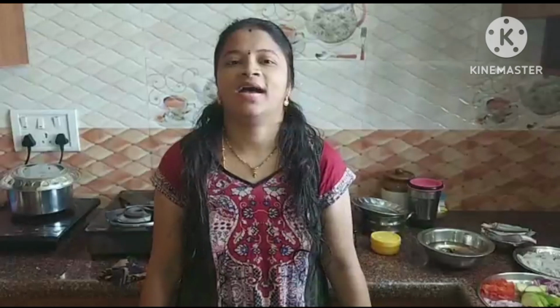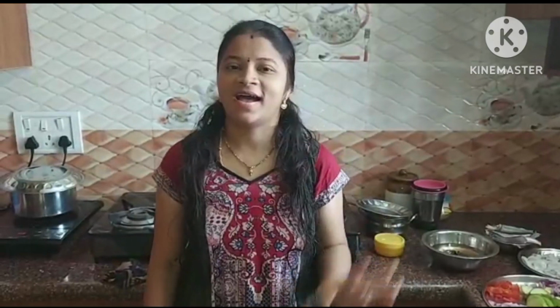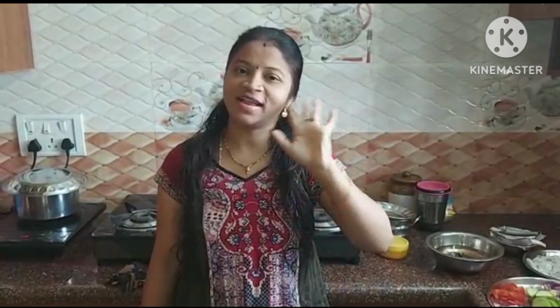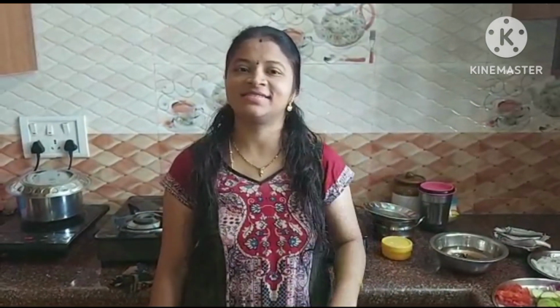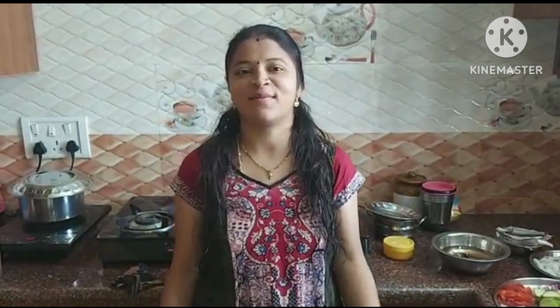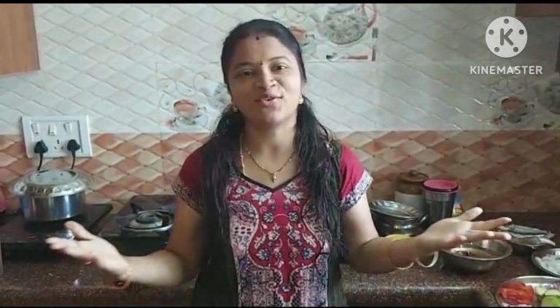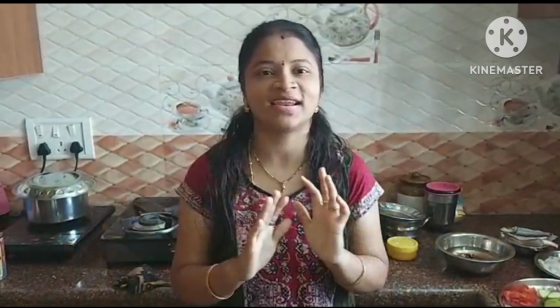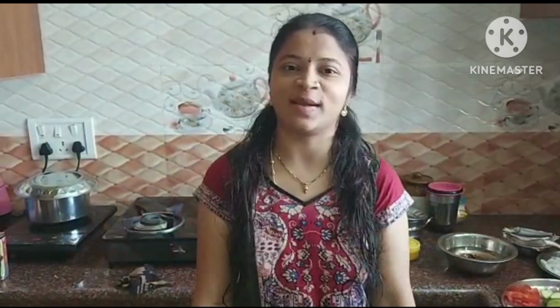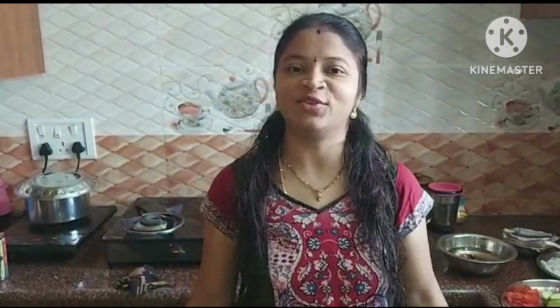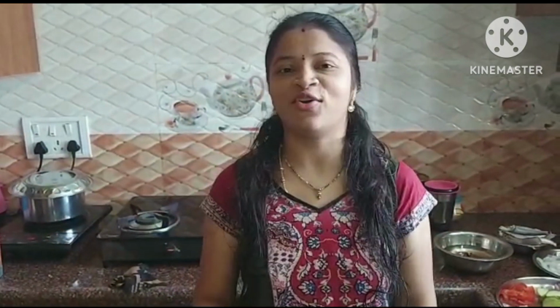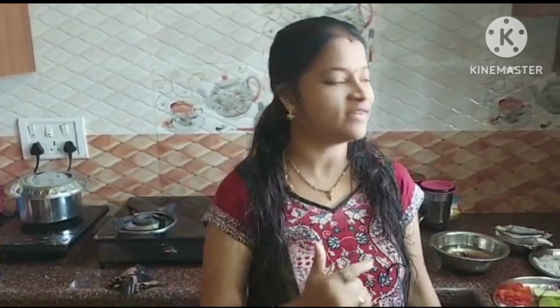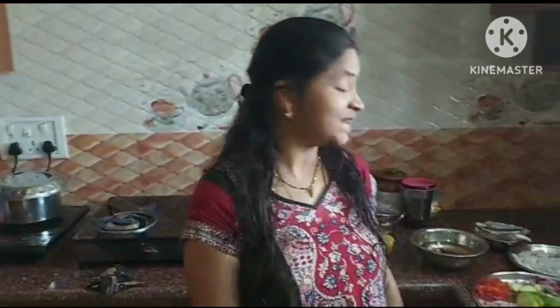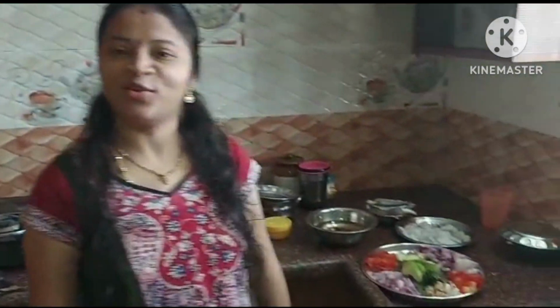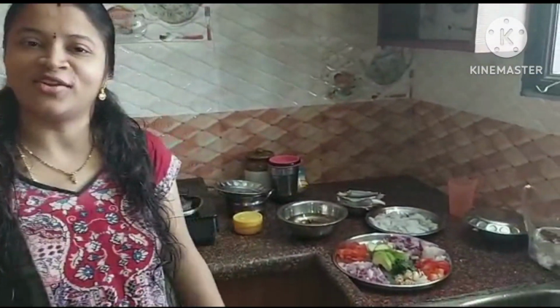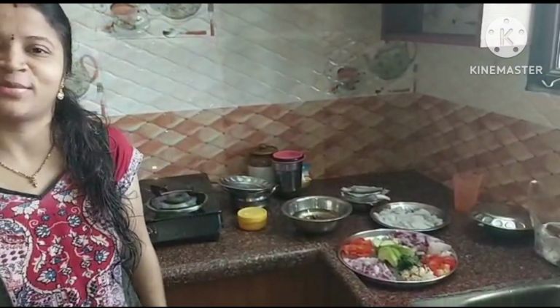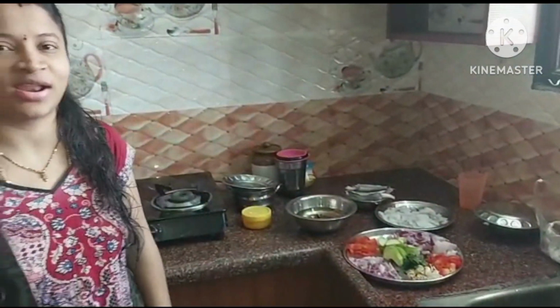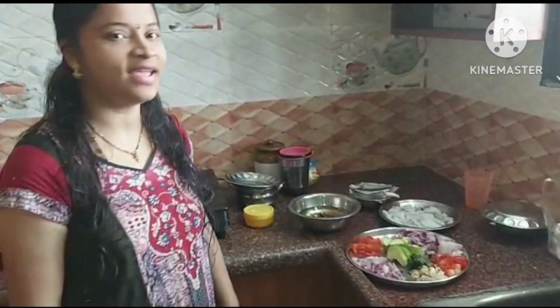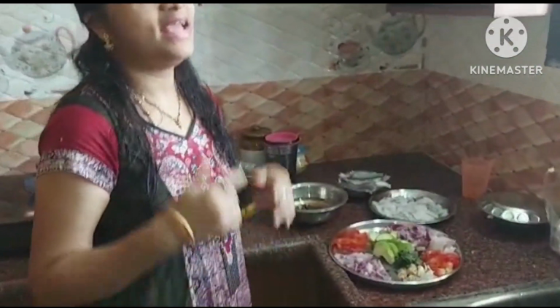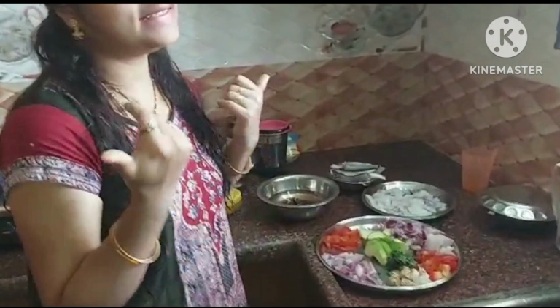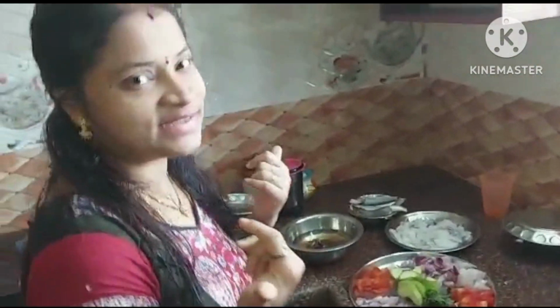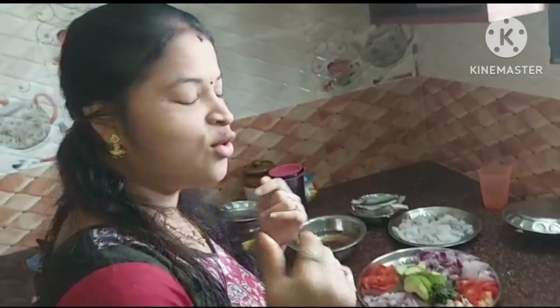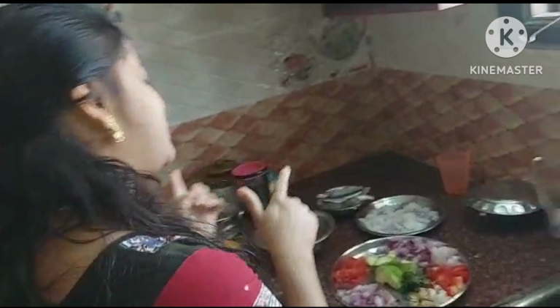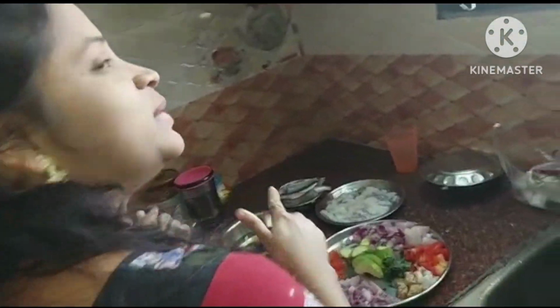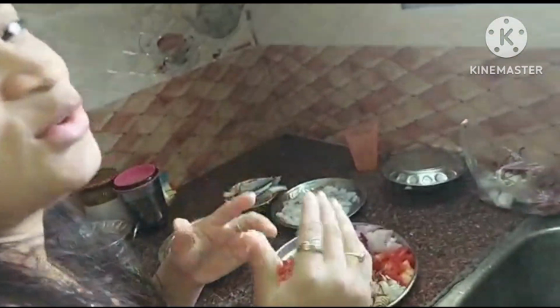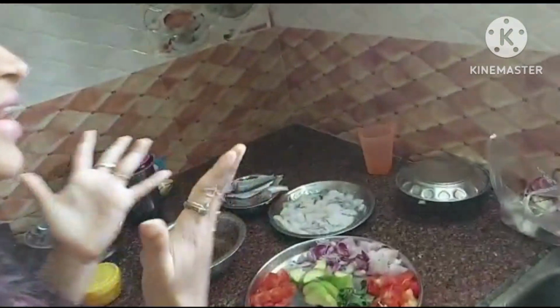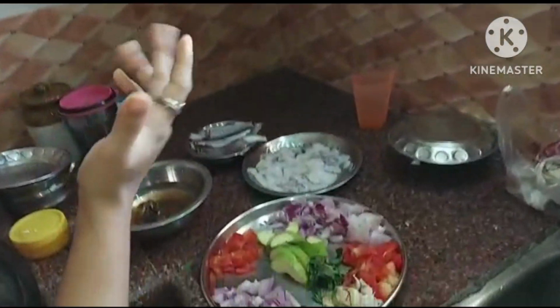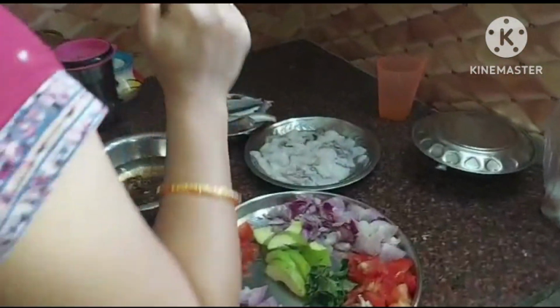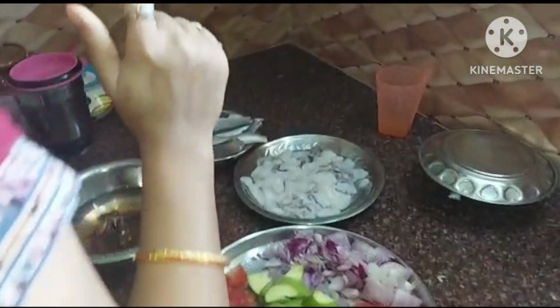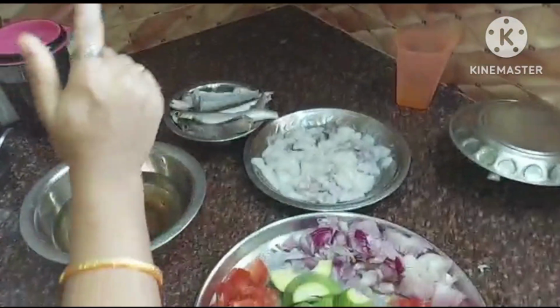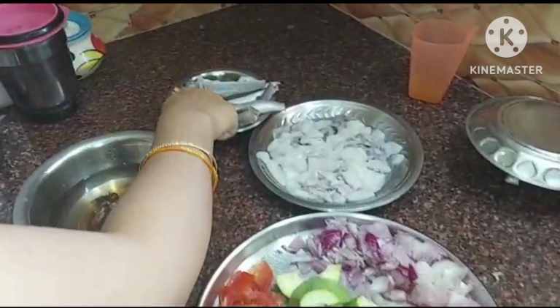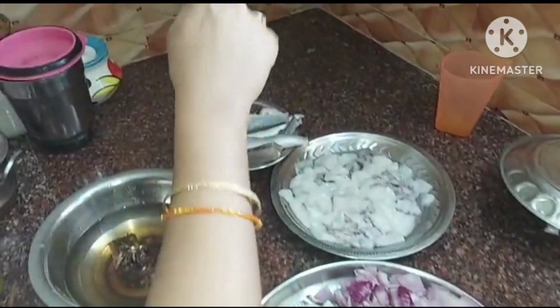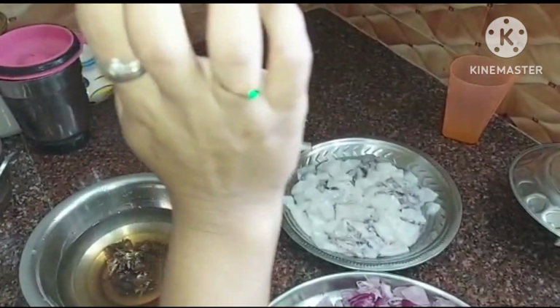Hi Friends! Welcome back to our channel Smart Bindu Vlogs. I am going to tell you what recipe I am doing and show you. Today we are making fish pull soup.